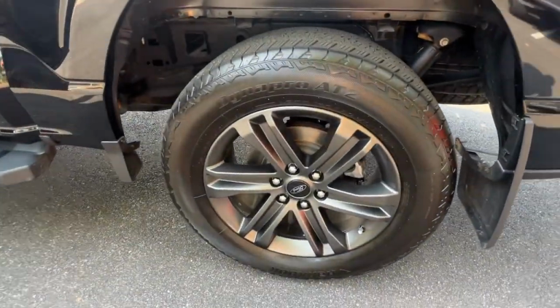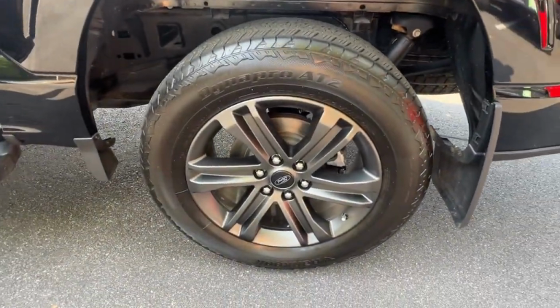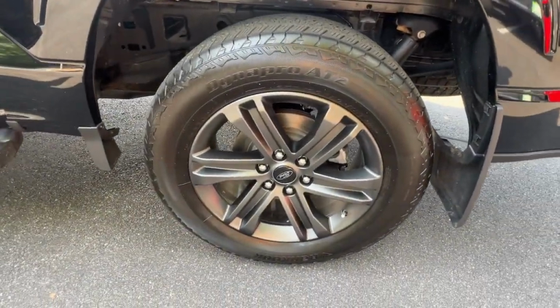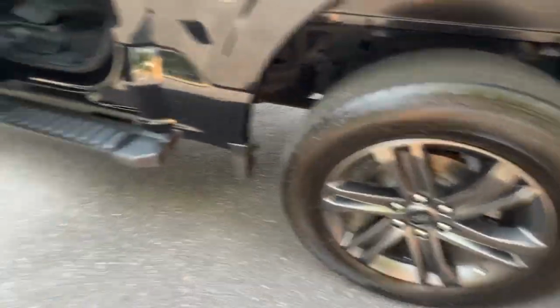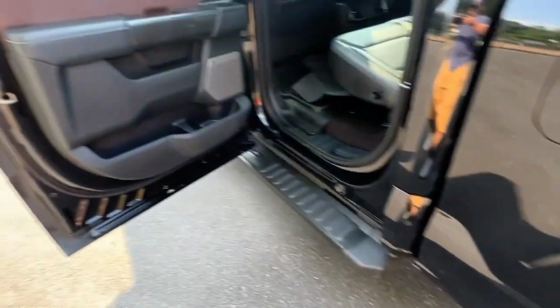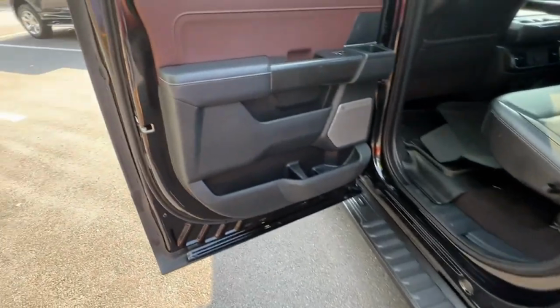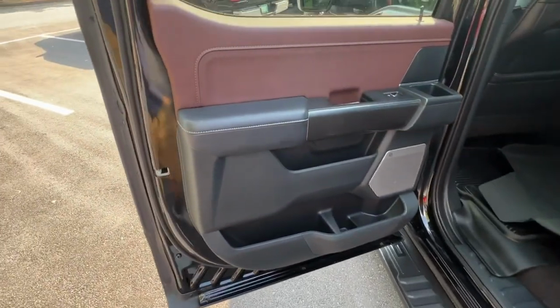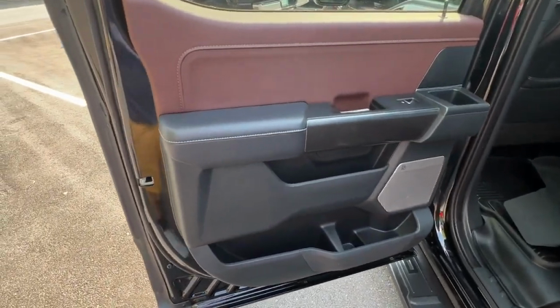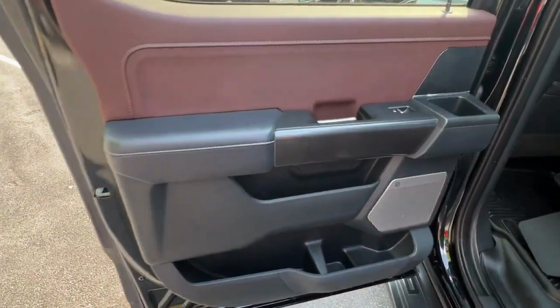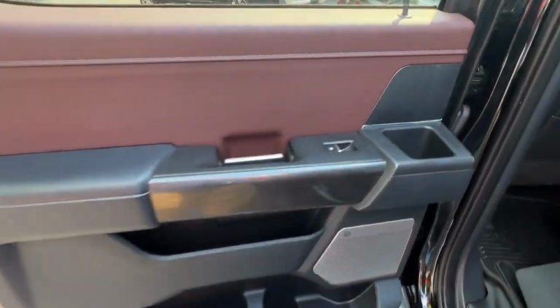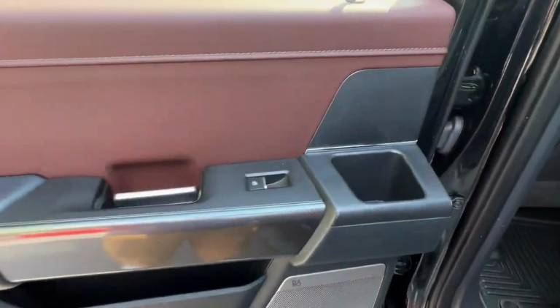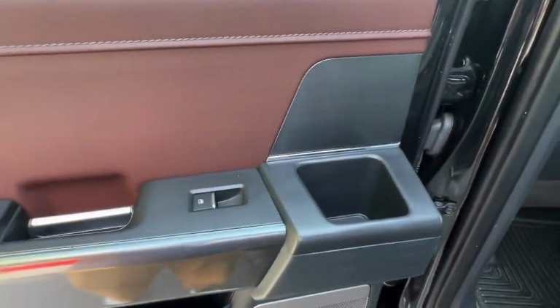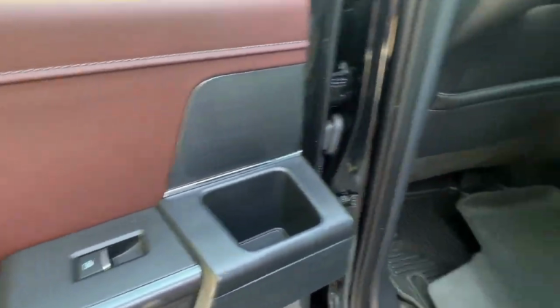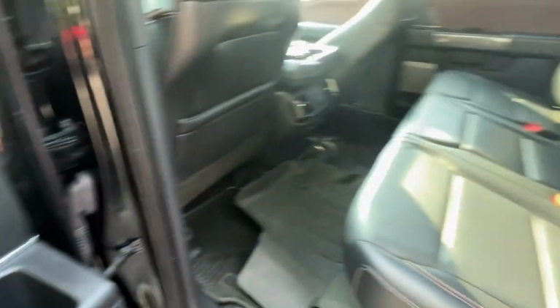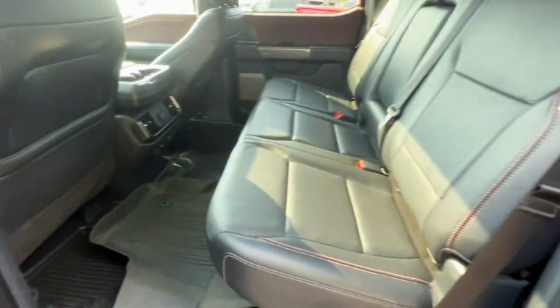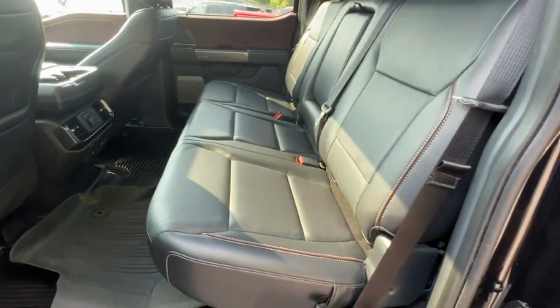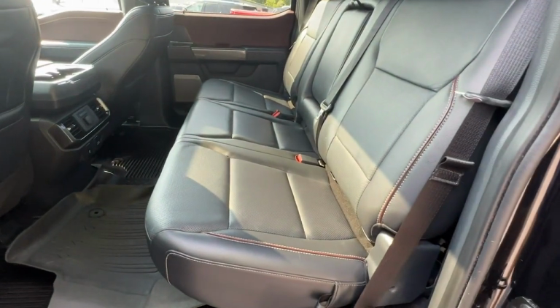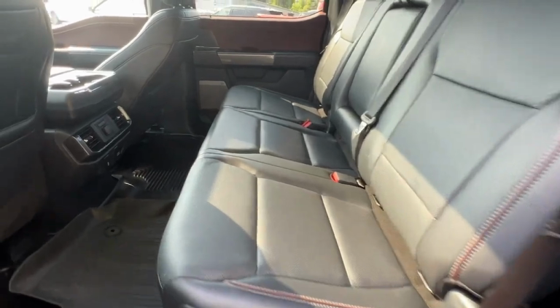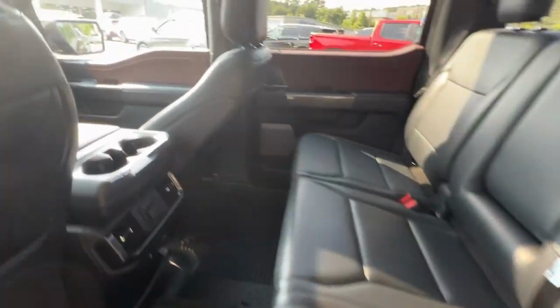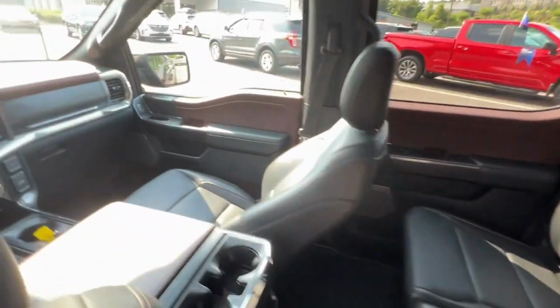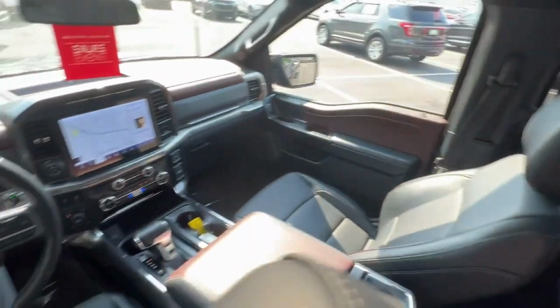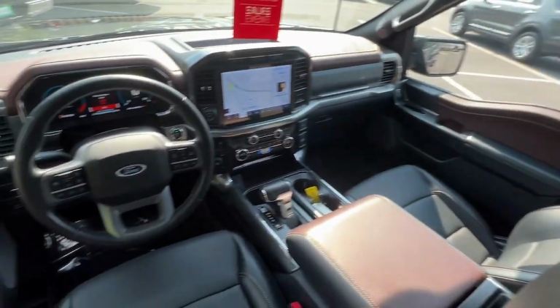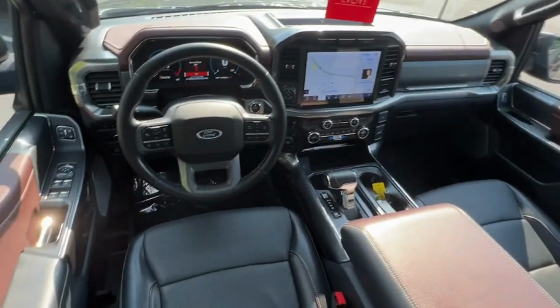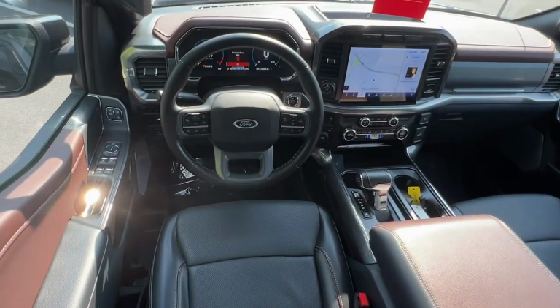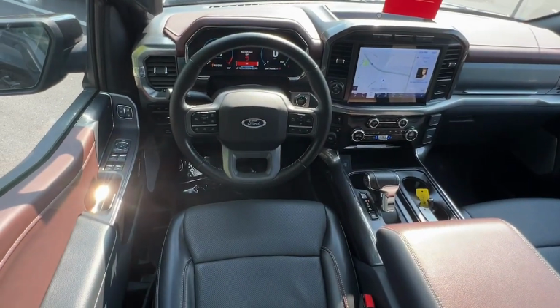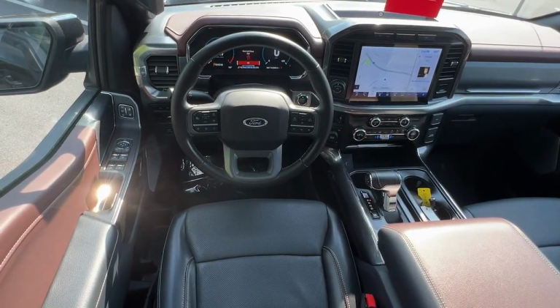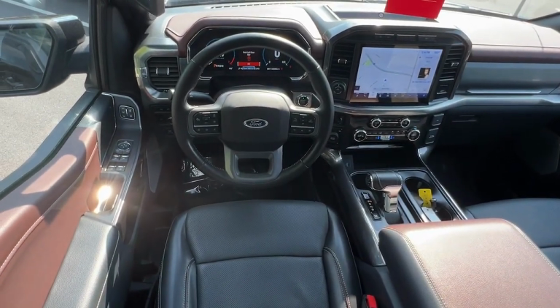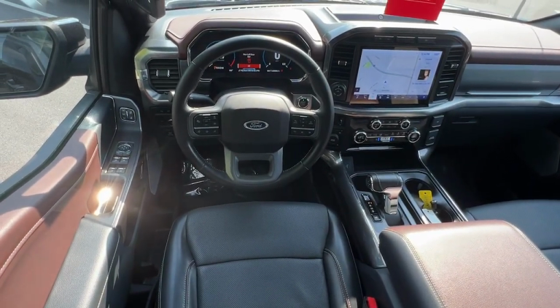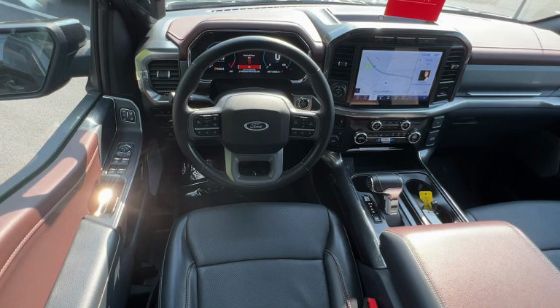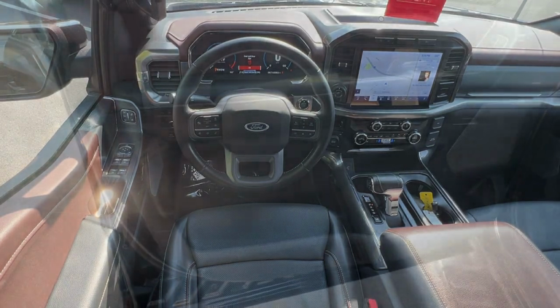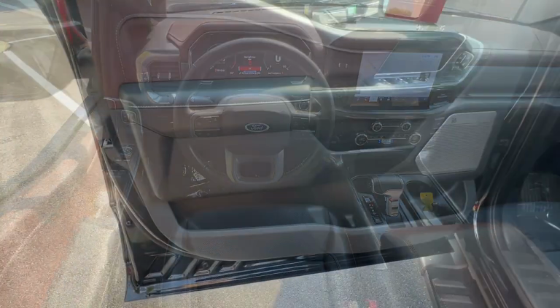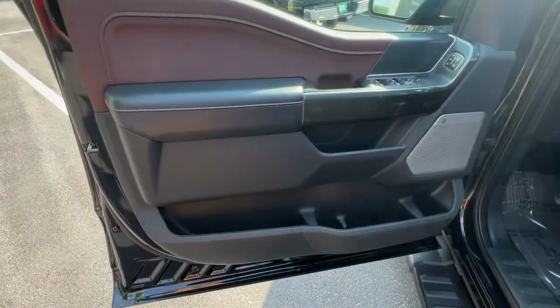Heated steering wheel. Heated and/or cooled front seats. Moonroof. Keyless entry. Navigation system. Power passenger seat. Backup camera. Heated rear seat. Premium sound system.